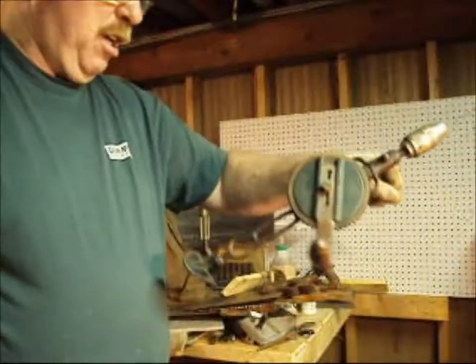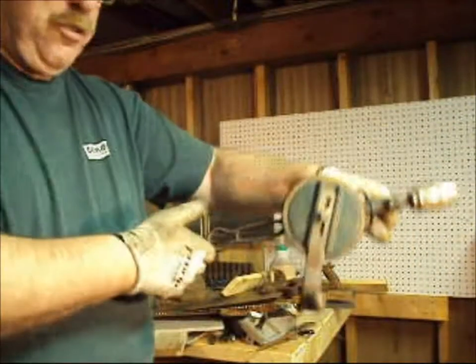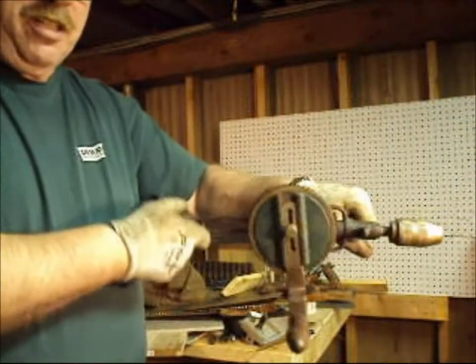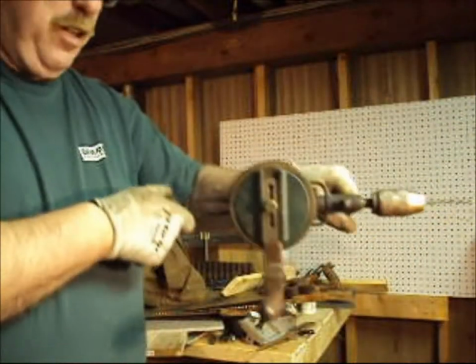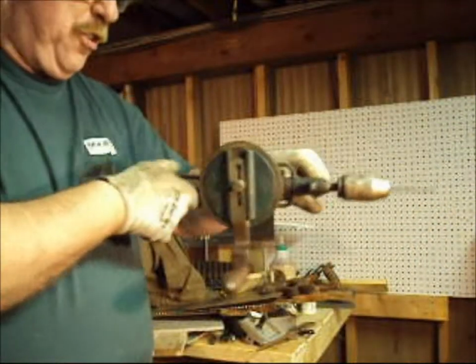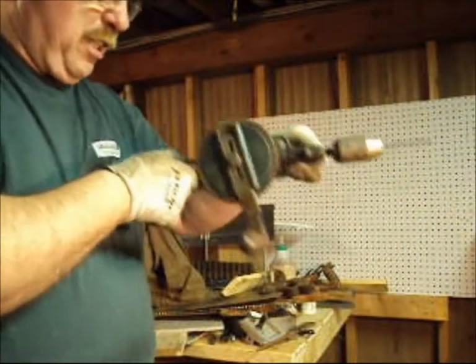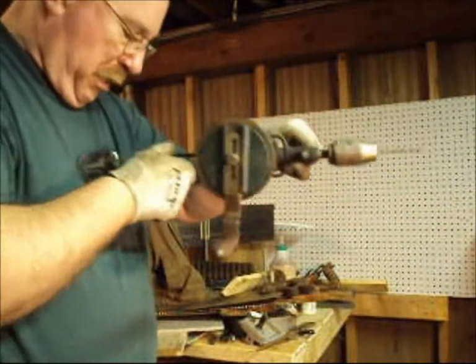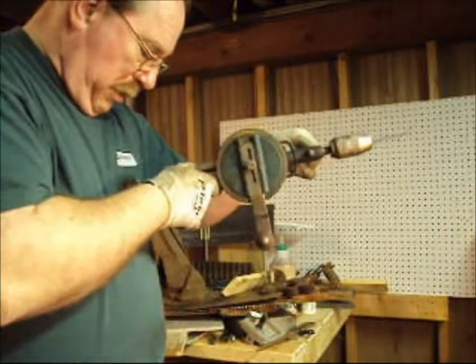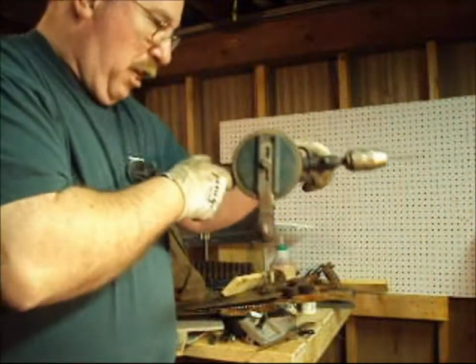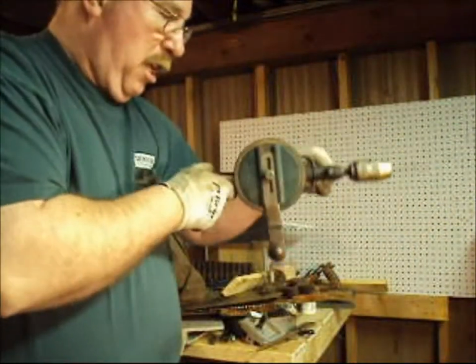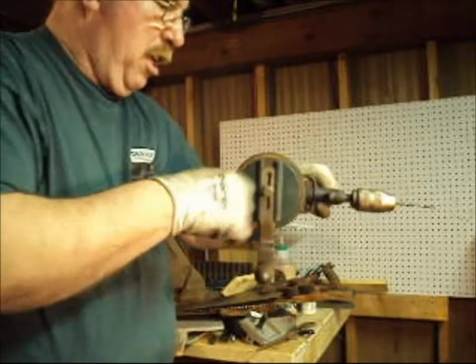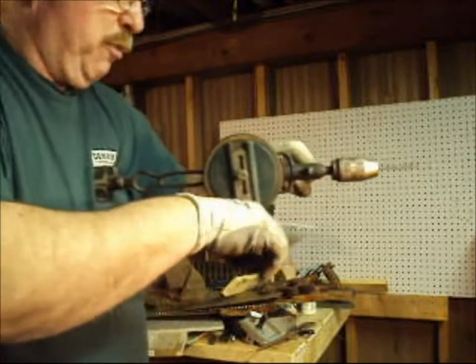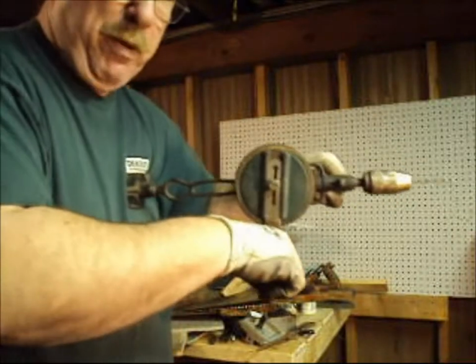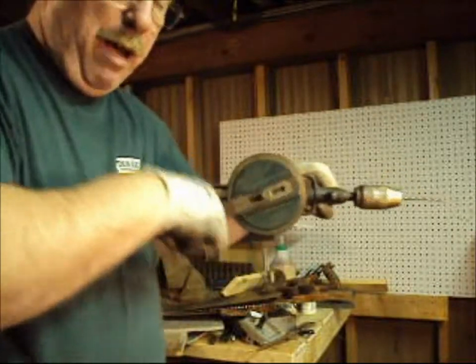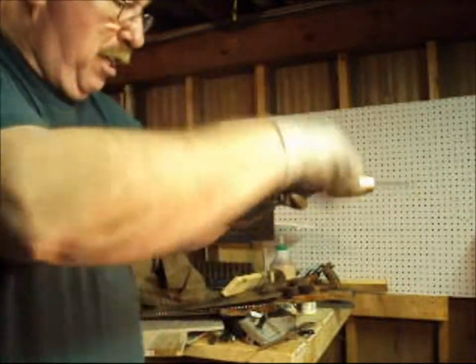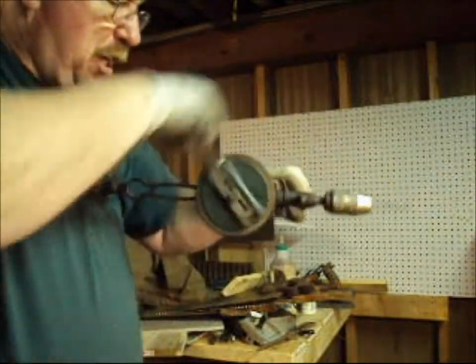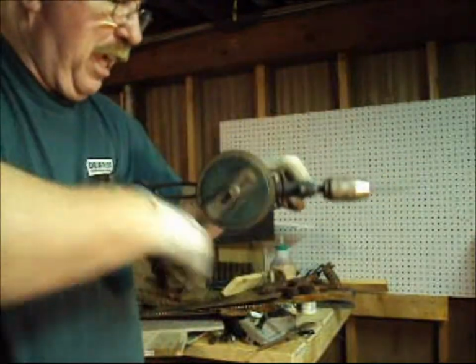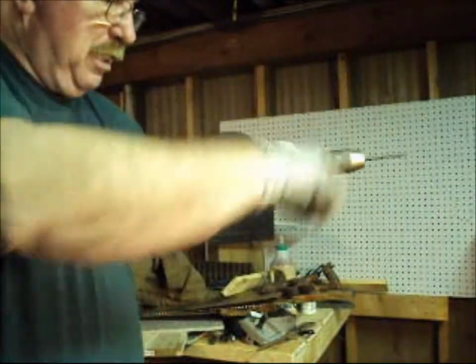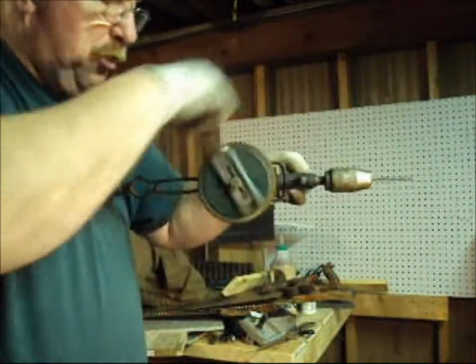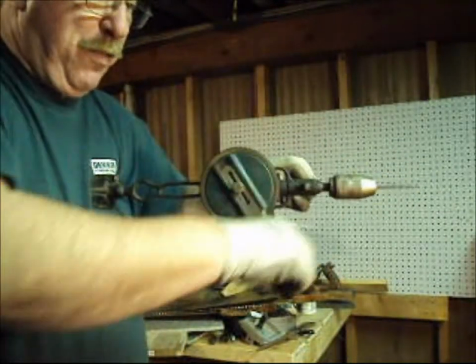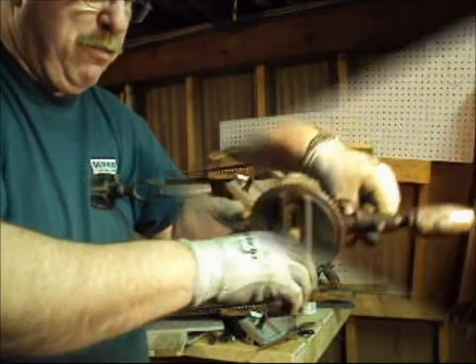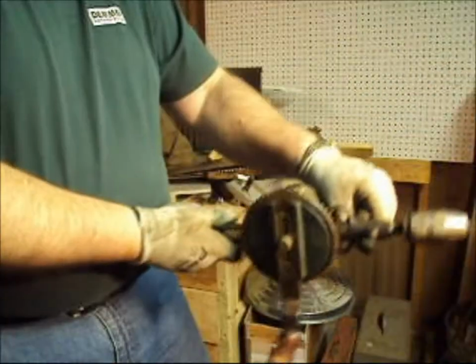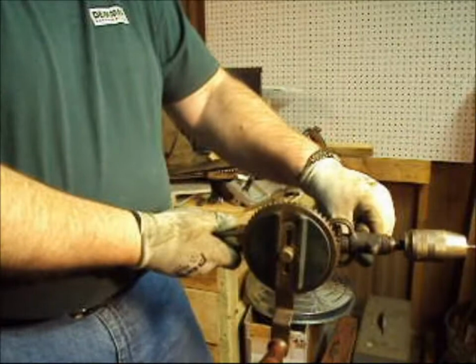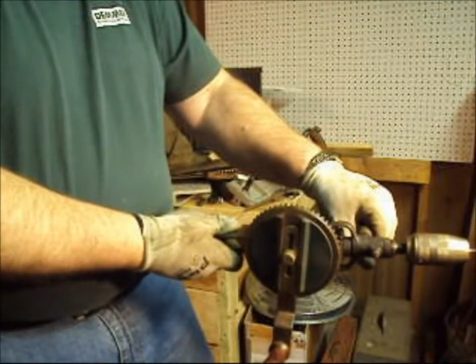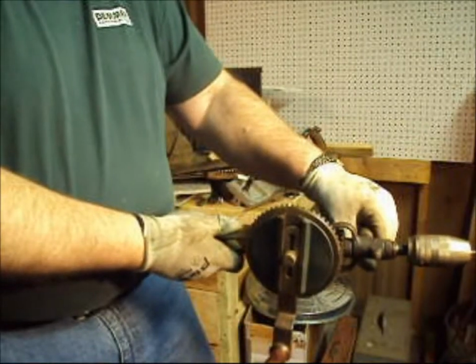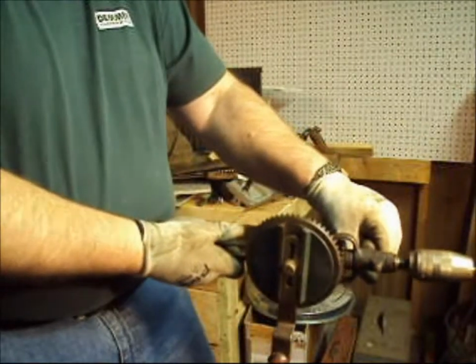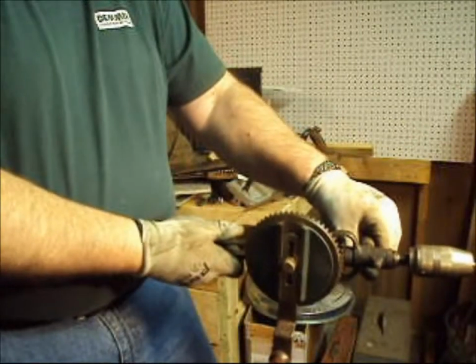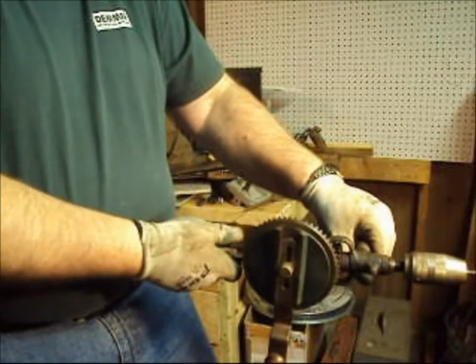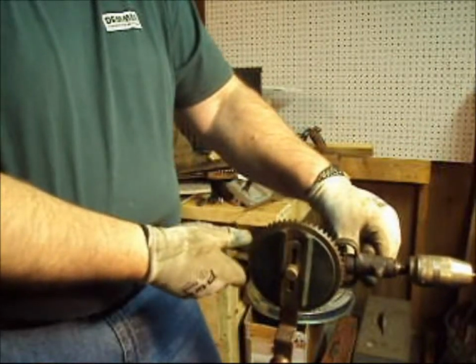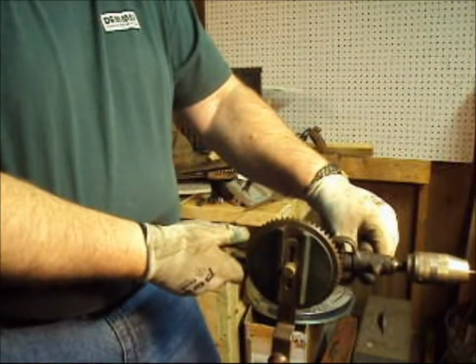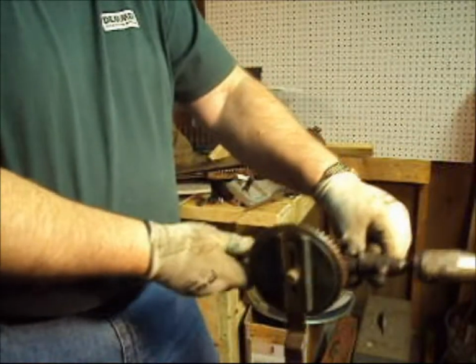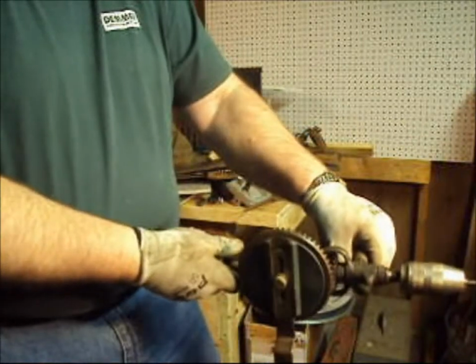A breast drill is designed to go against your chest. You can push up against the object and crank the handle to generate a fair amount of force. I like to place the drill down here more in my stomach, so it gives me more leverage being down low.